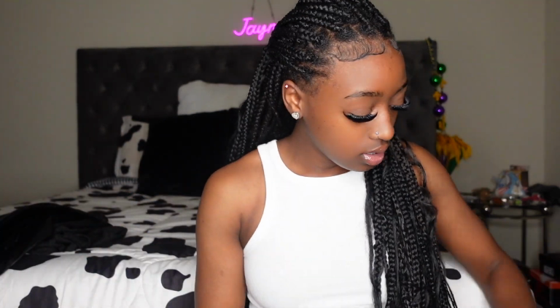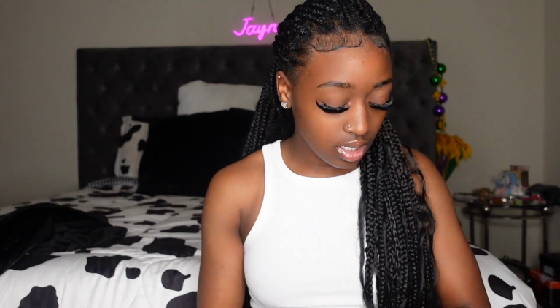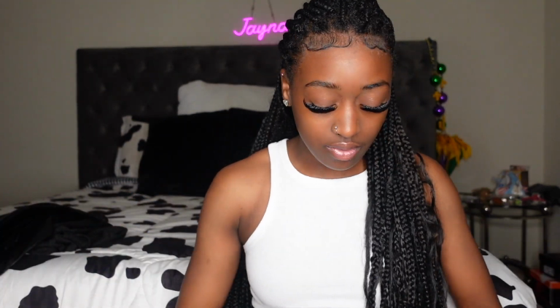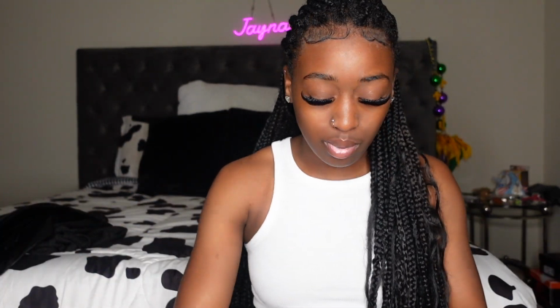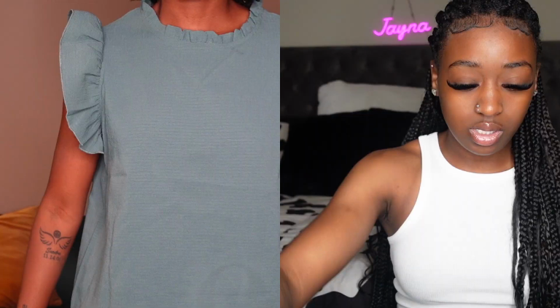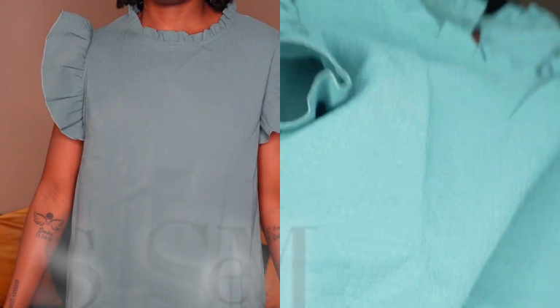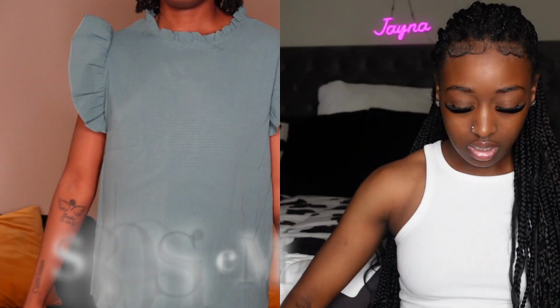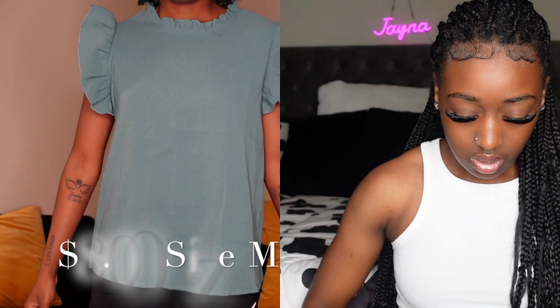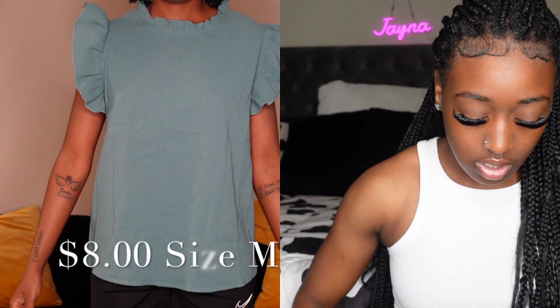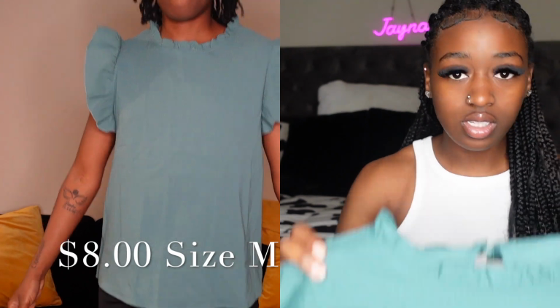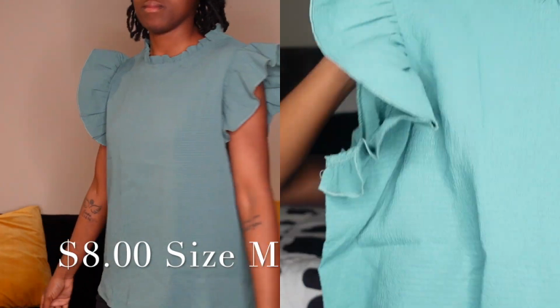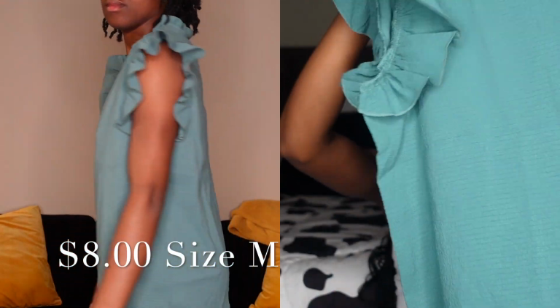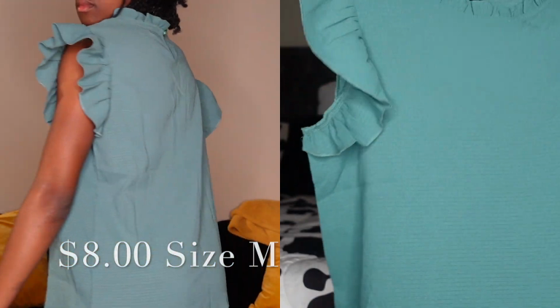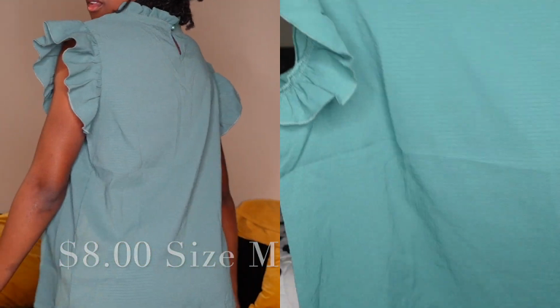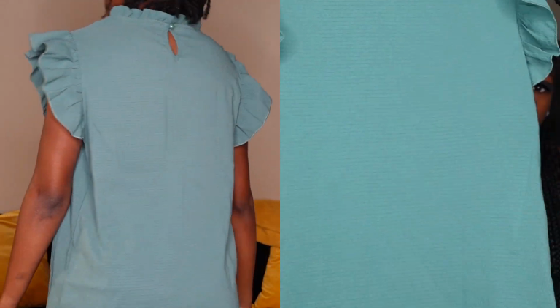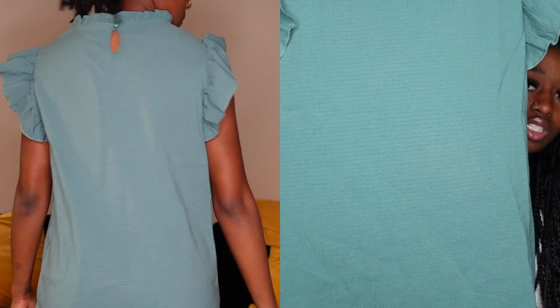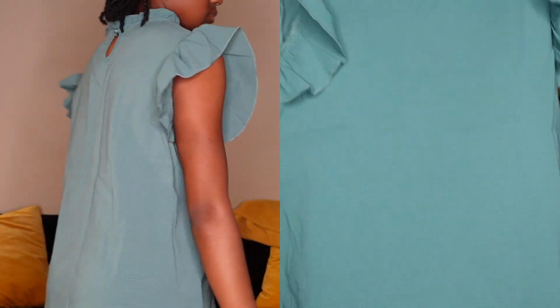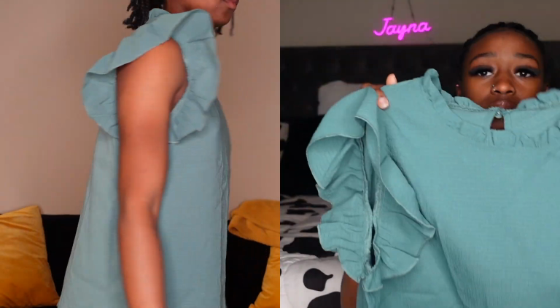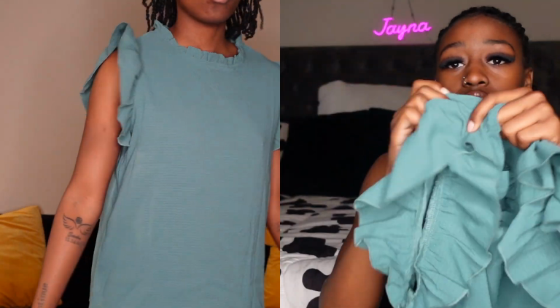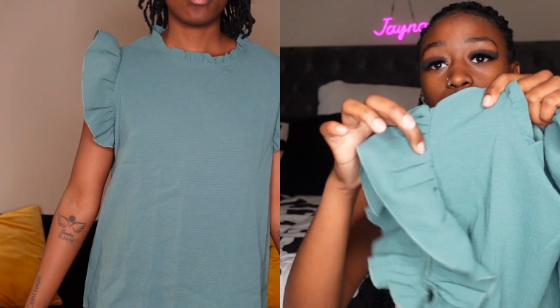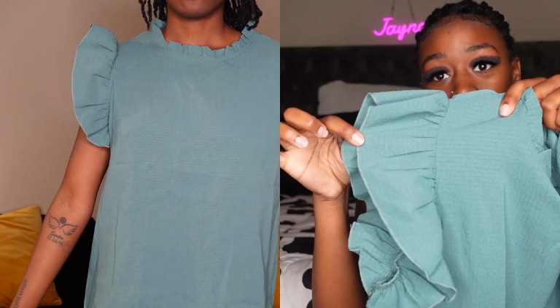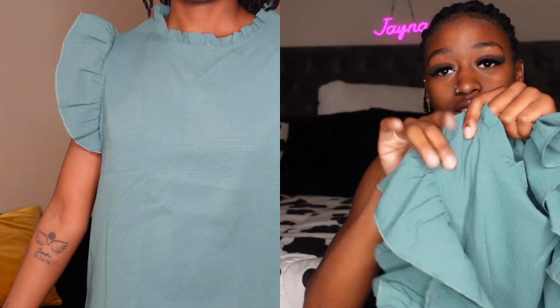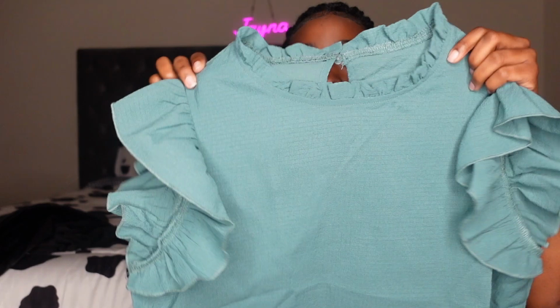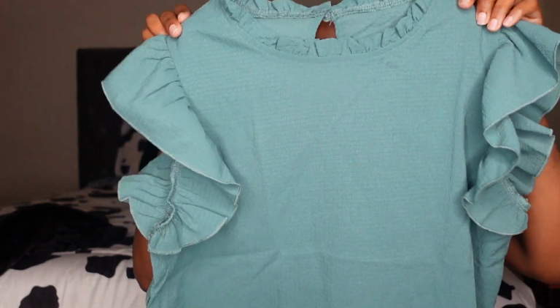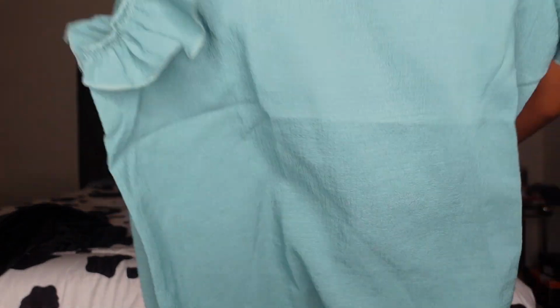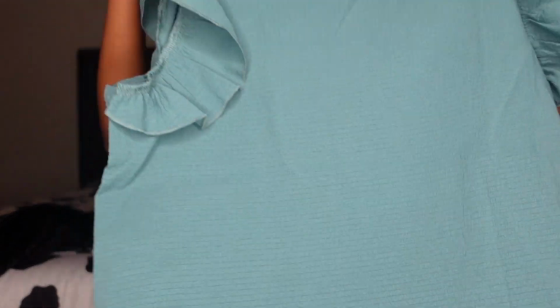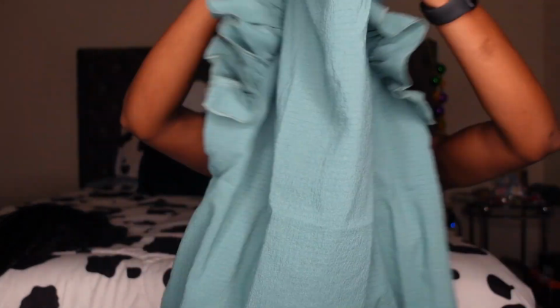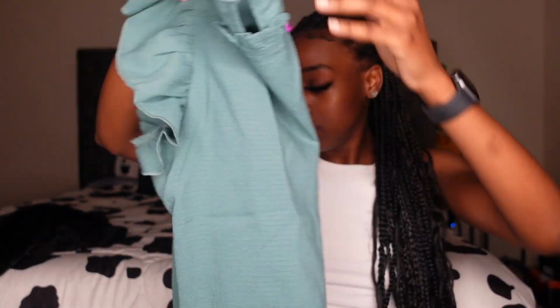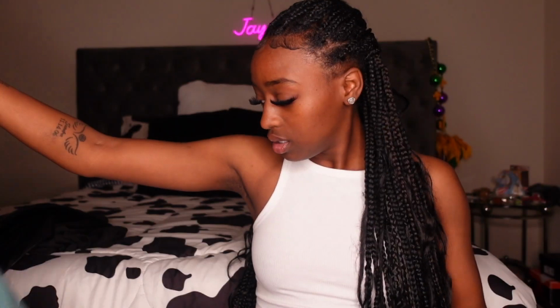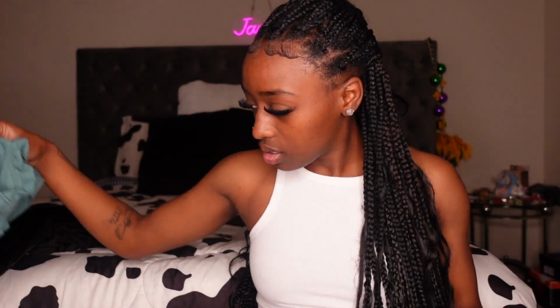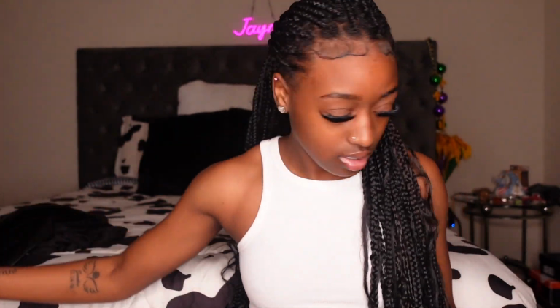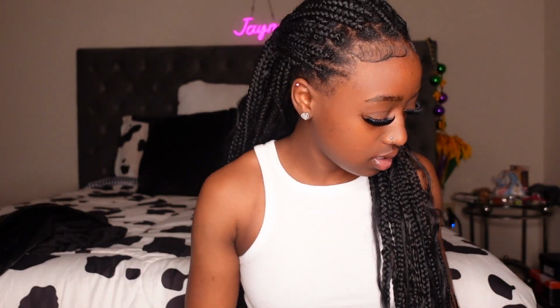The next thing I have is this blouse — it's just a simple green blouse. You can dress it up, dress it down, wear it with something. Of course I've got this on the side, so that's the next thing.